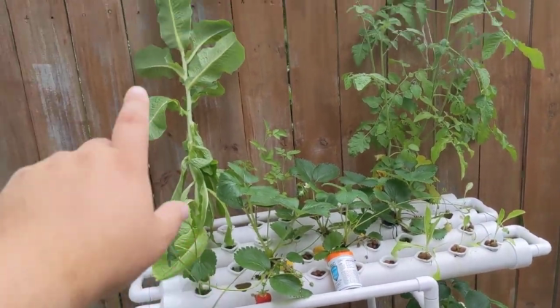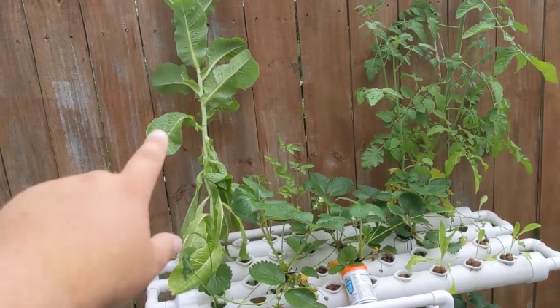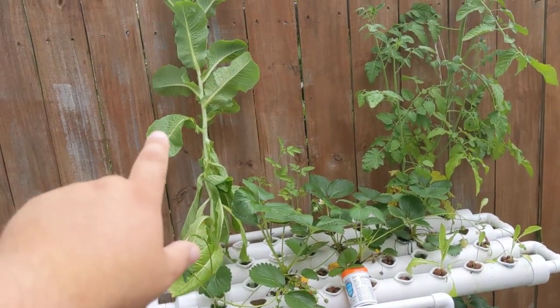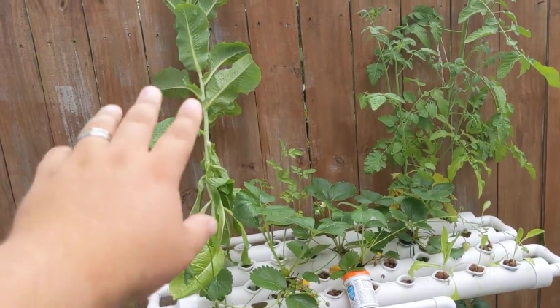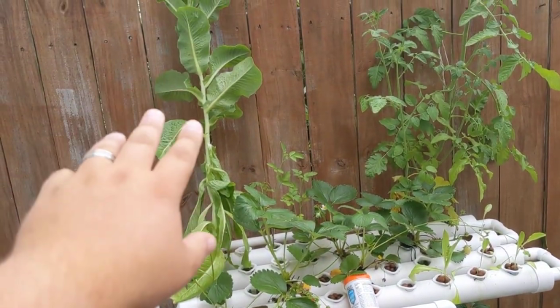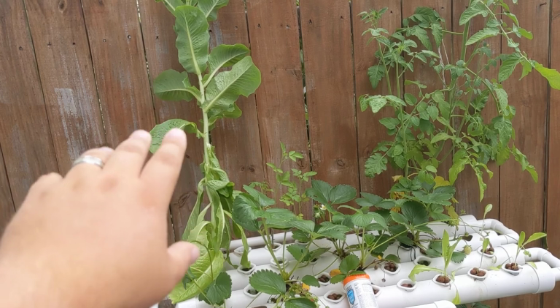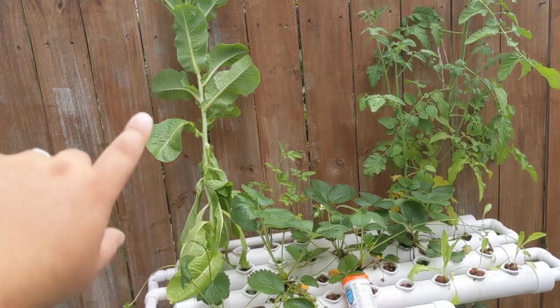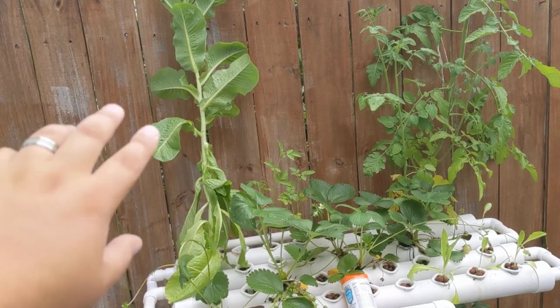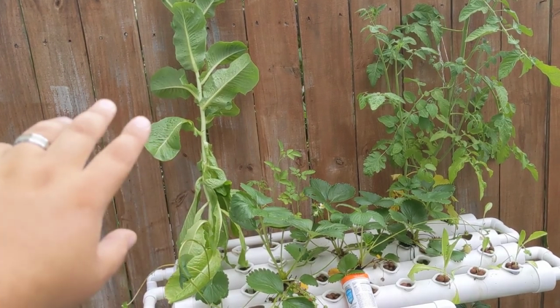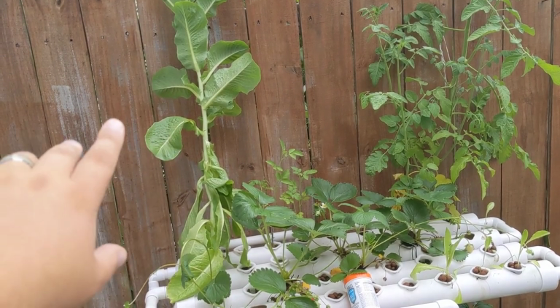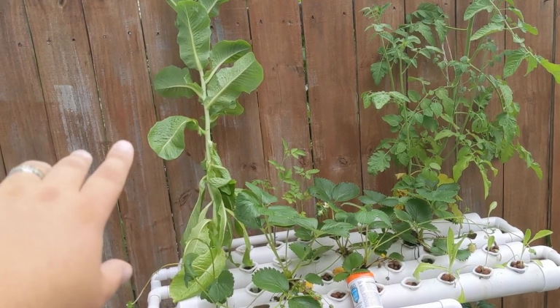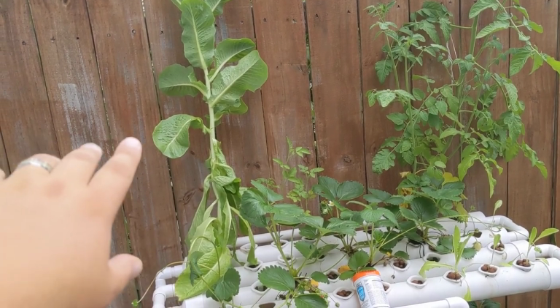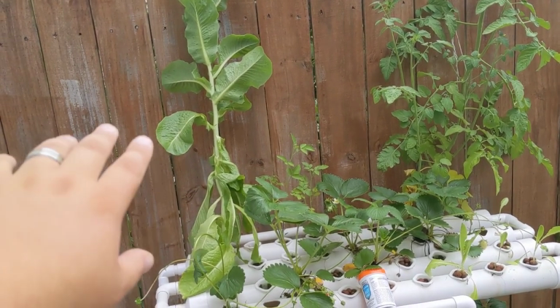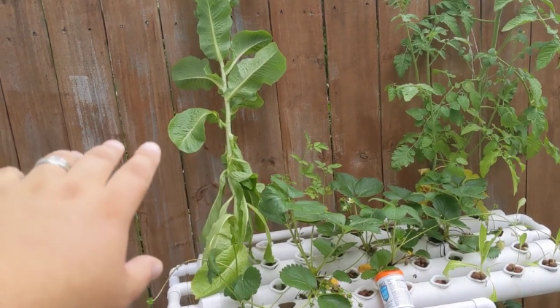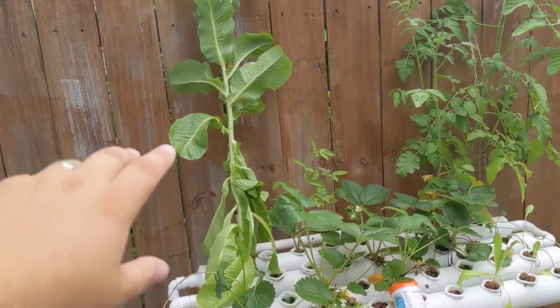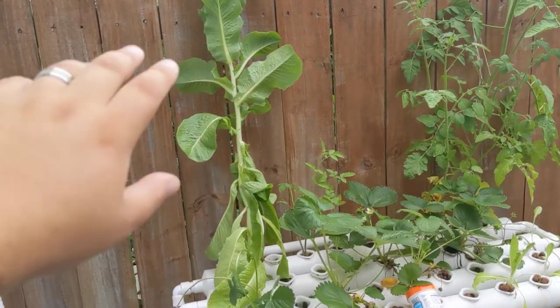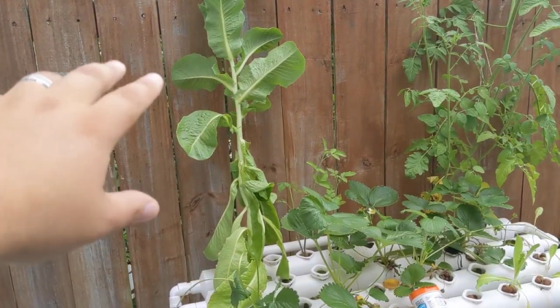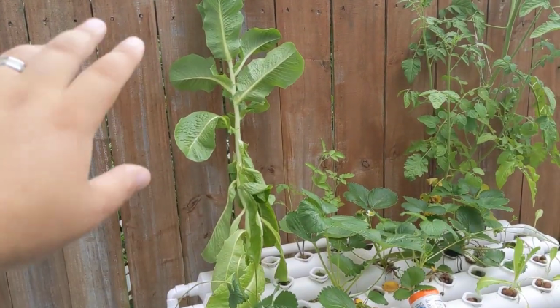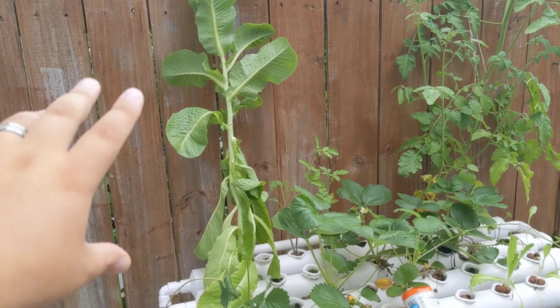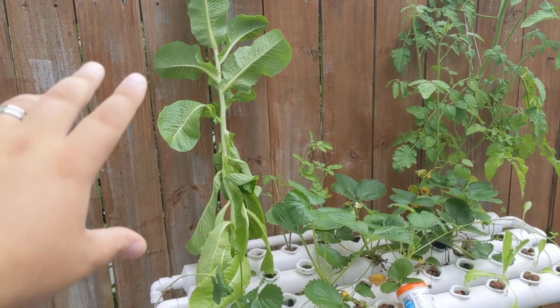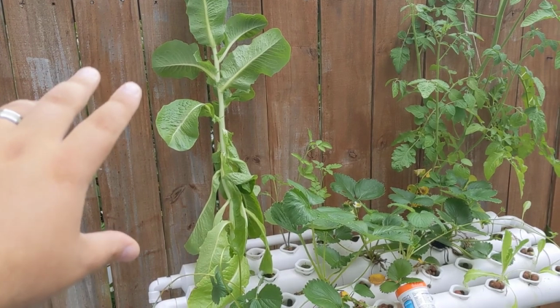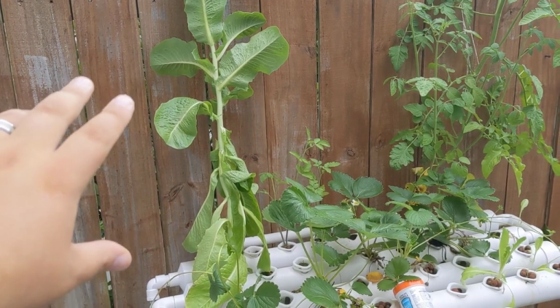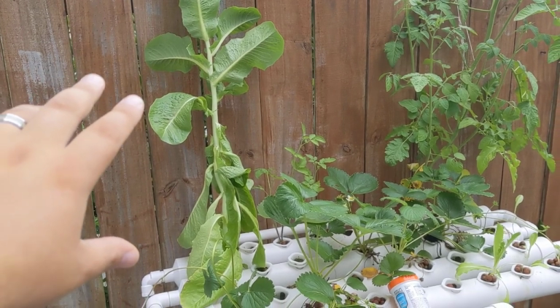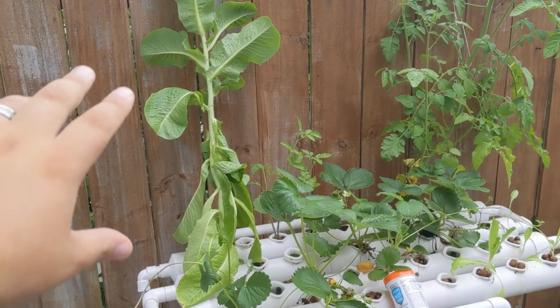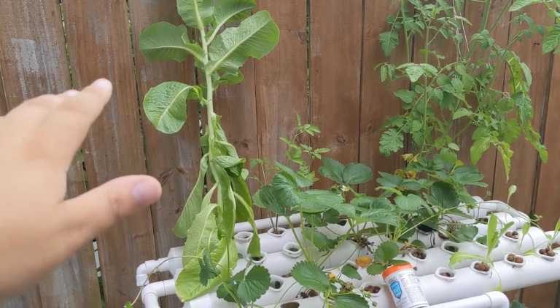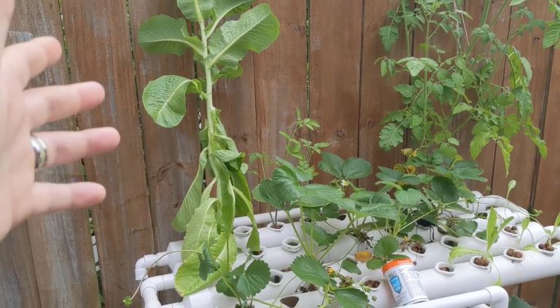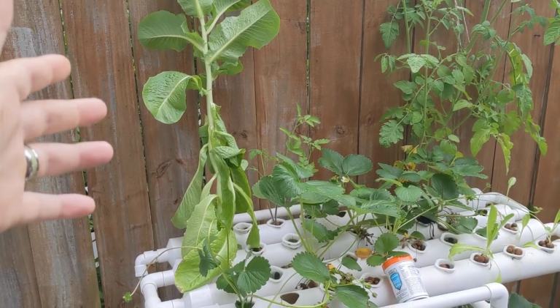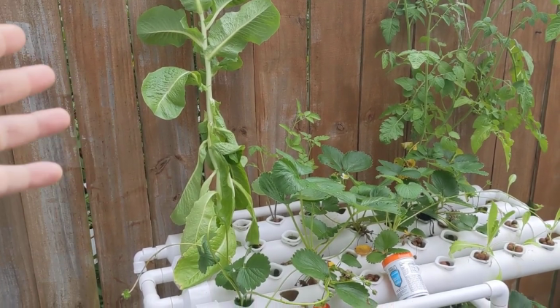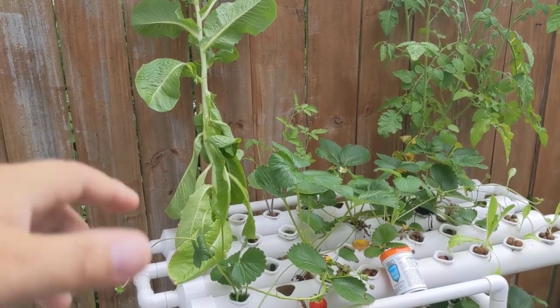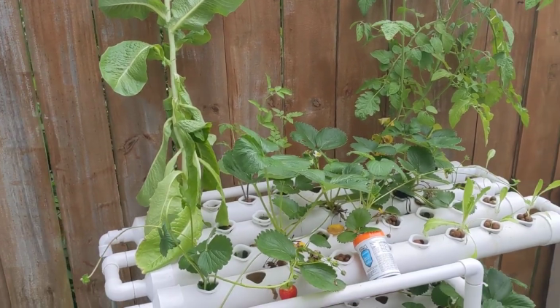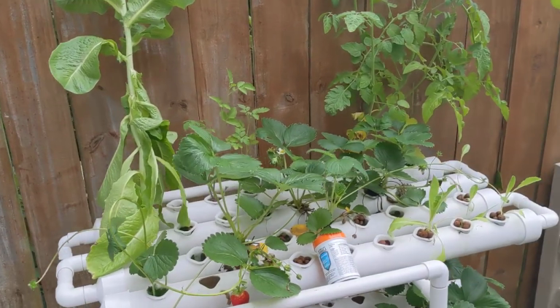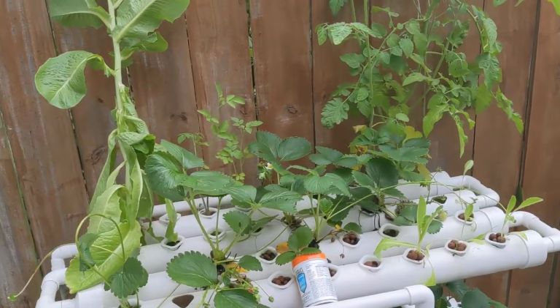Kept one just for now to make a salad for tonight. My wife didn't want me to throw this one out yet. But they were getting too mature to actually even harvest leaves anymore. I just grew too many and they were growing too fast.